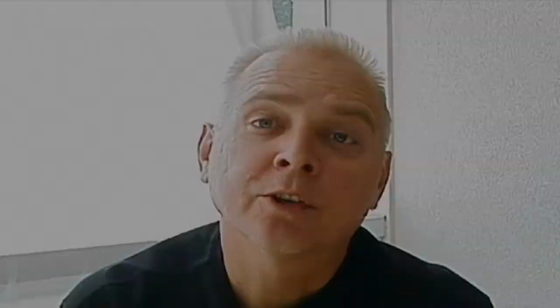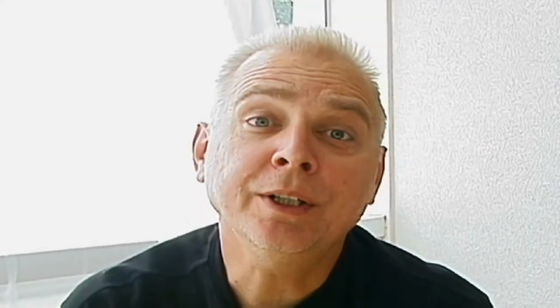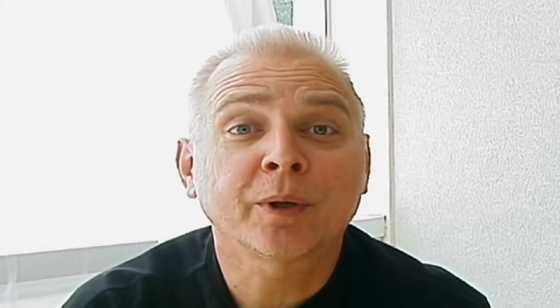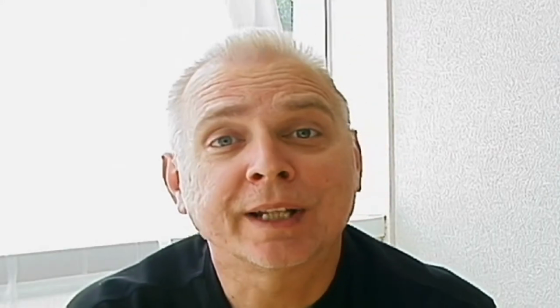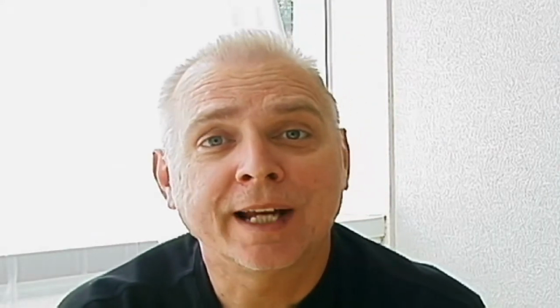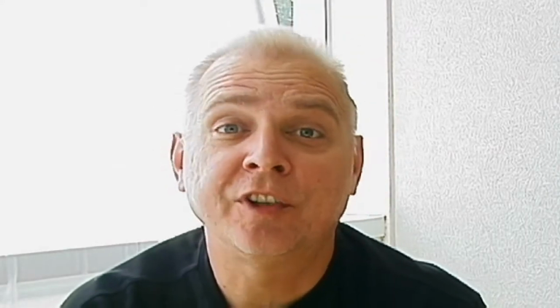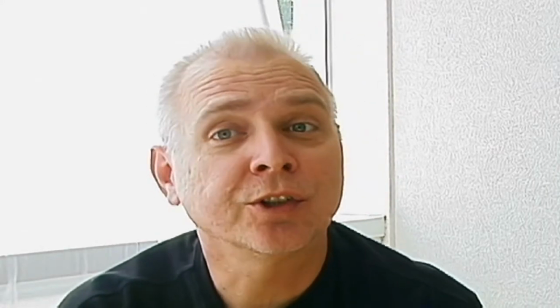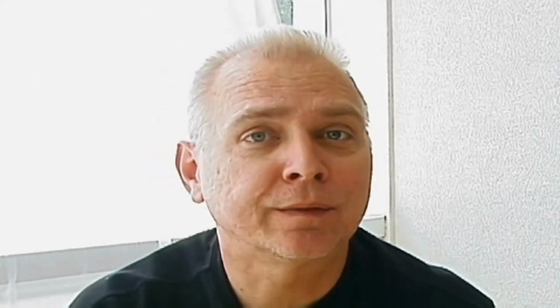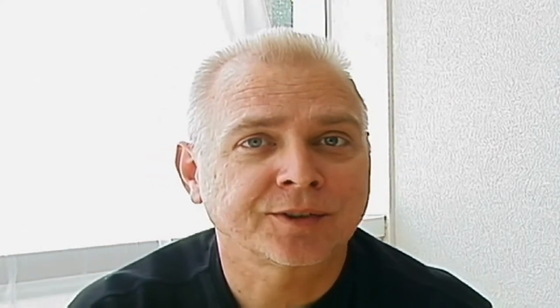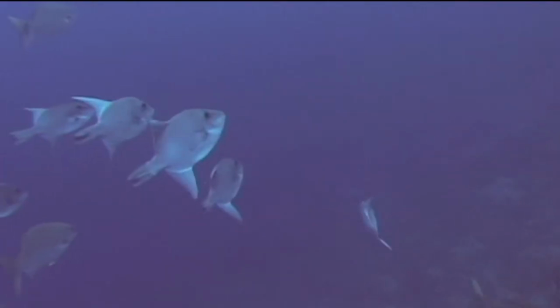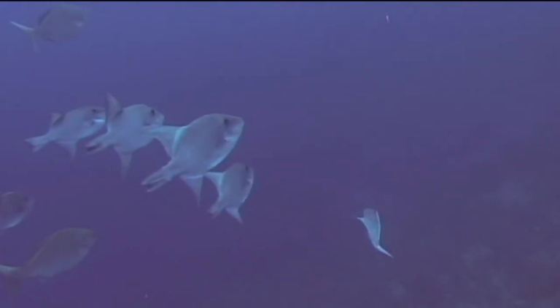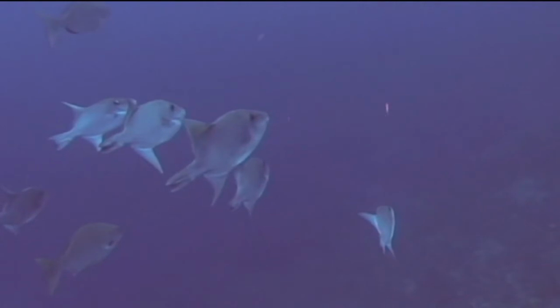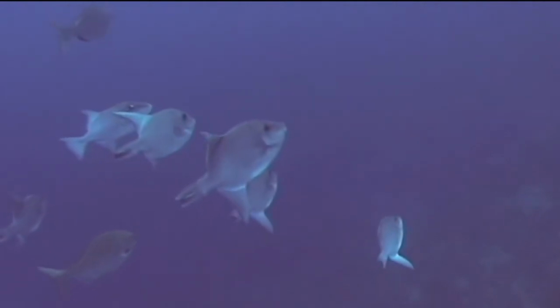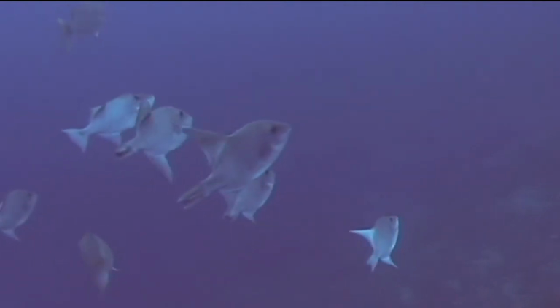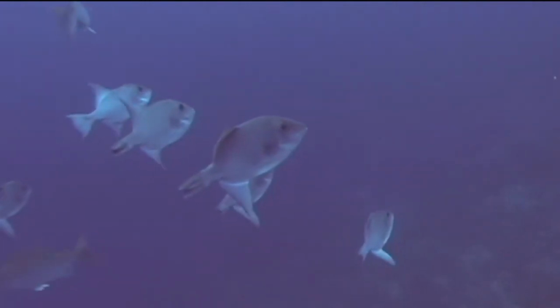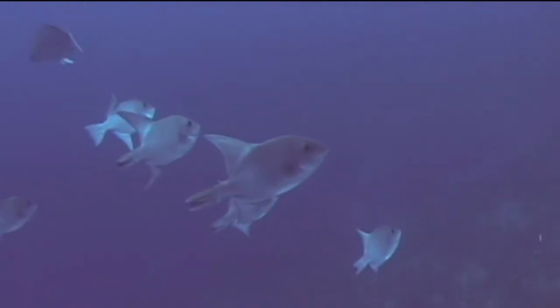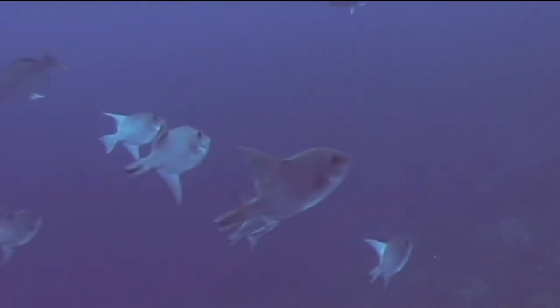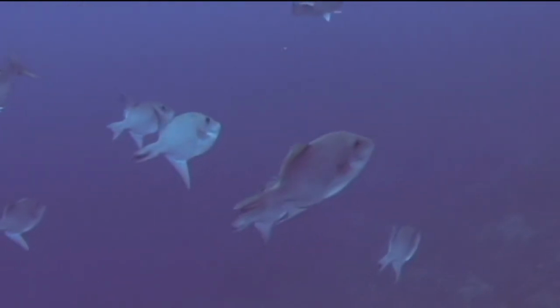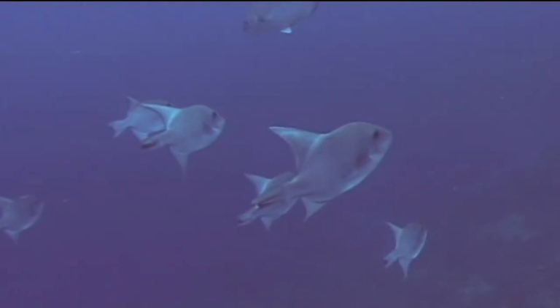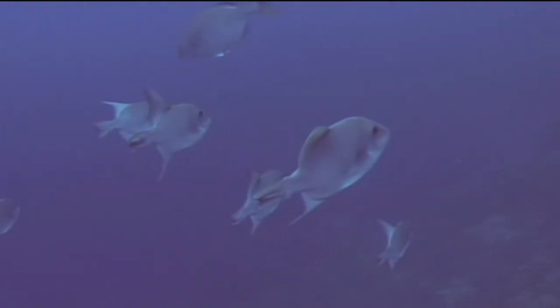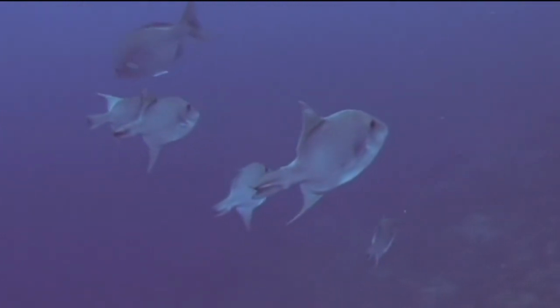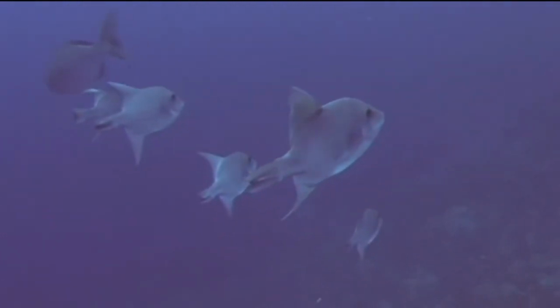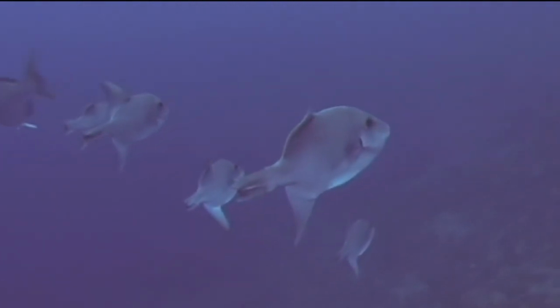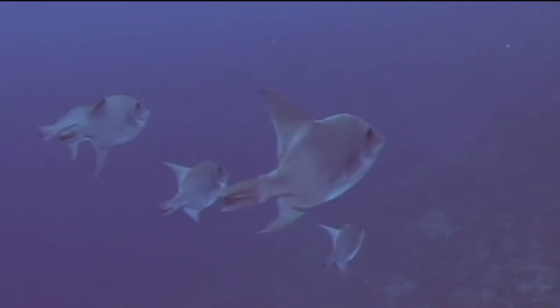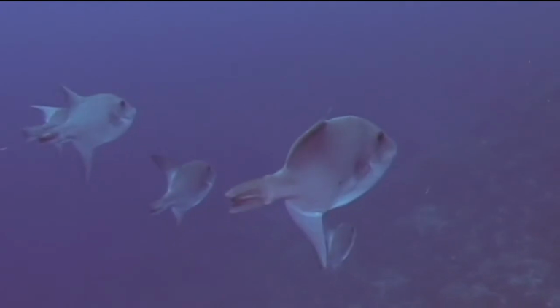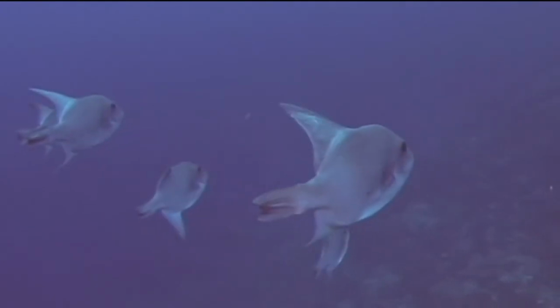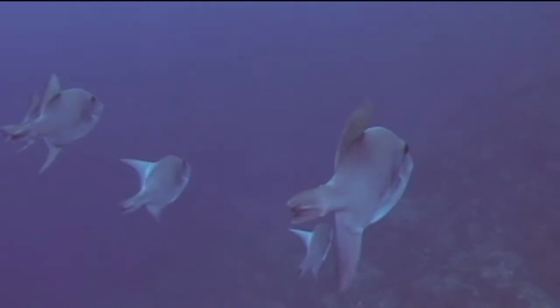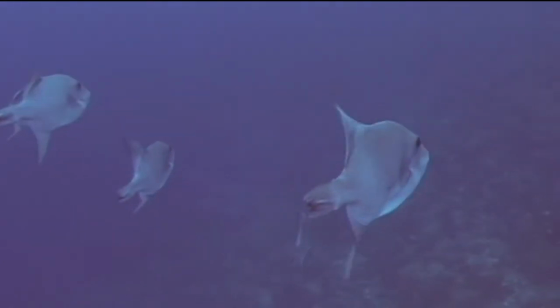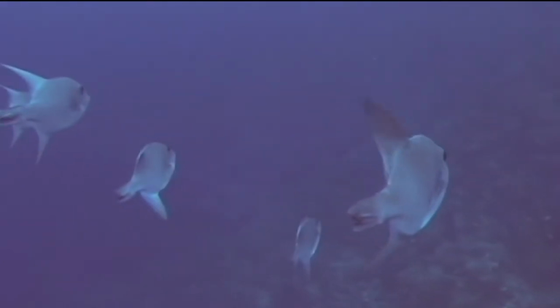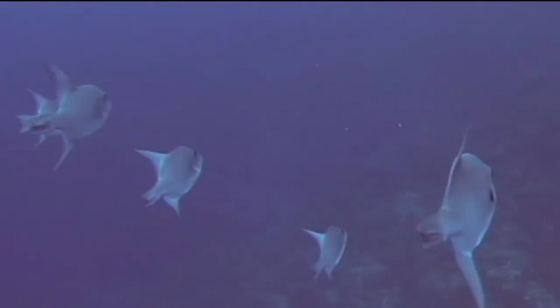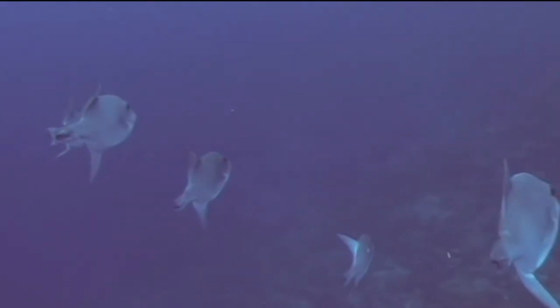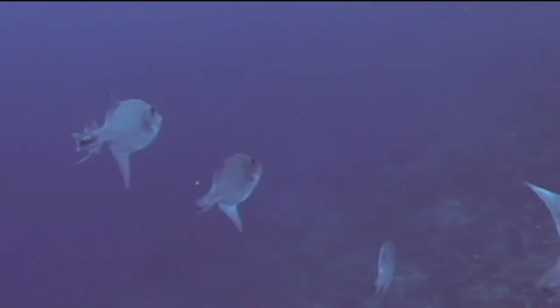The marine creature we're going to identify now is the ocean triggerfish. Ocean triggerfish are also sometimes called tallies. They have the same body shape and swimming style as the other triggerfish, such as the queen and sargassum triggerfishes.